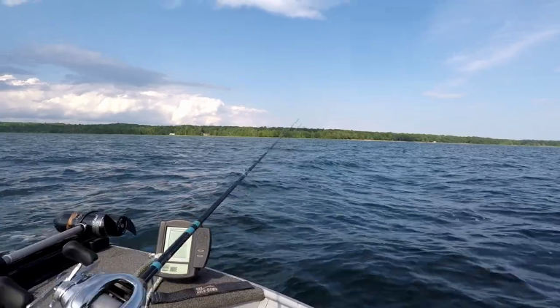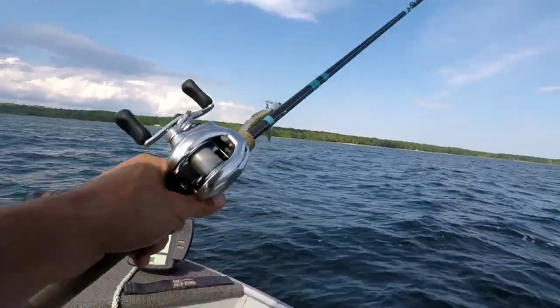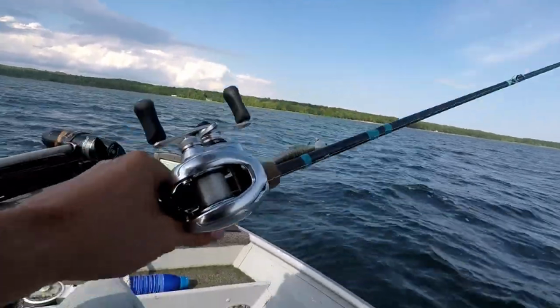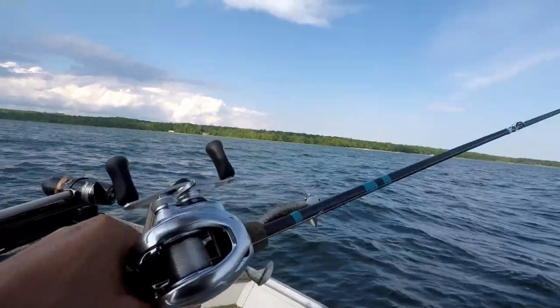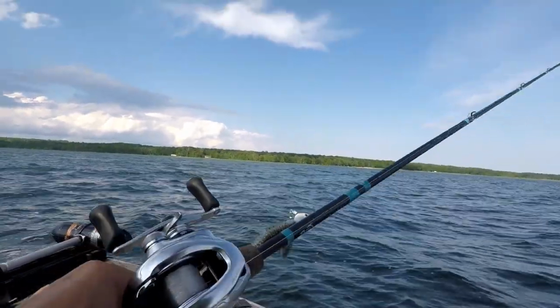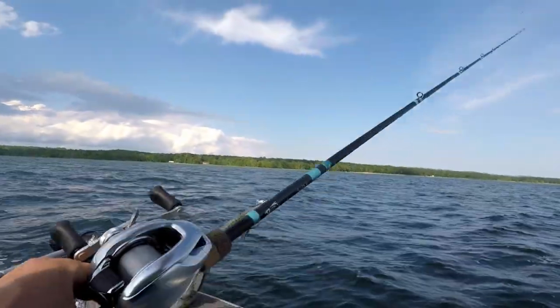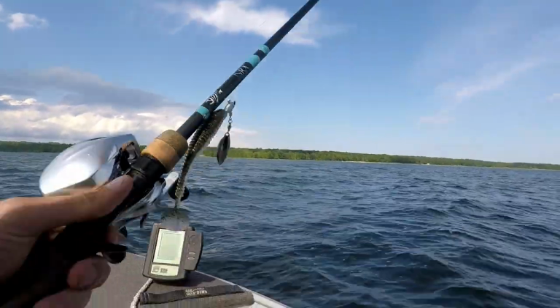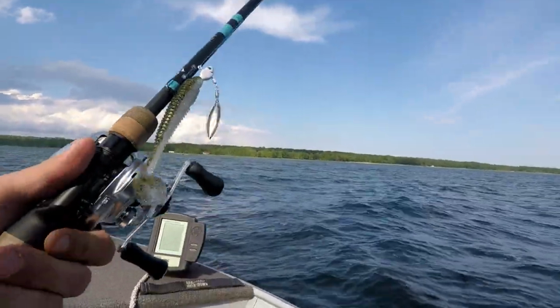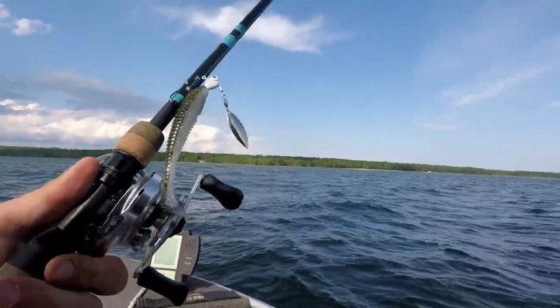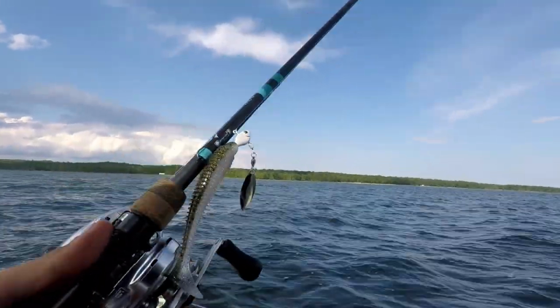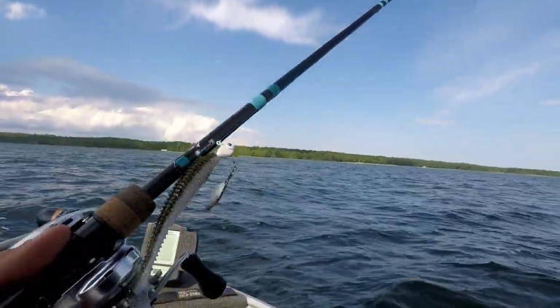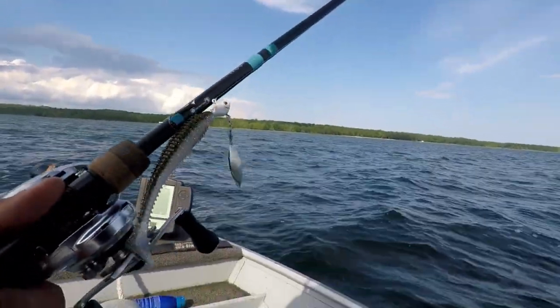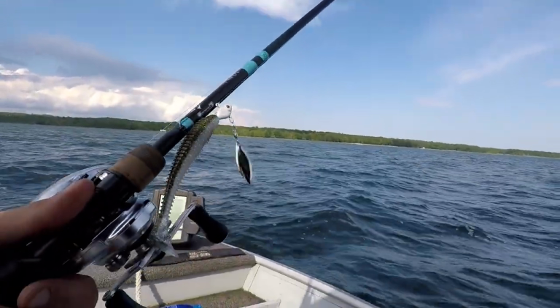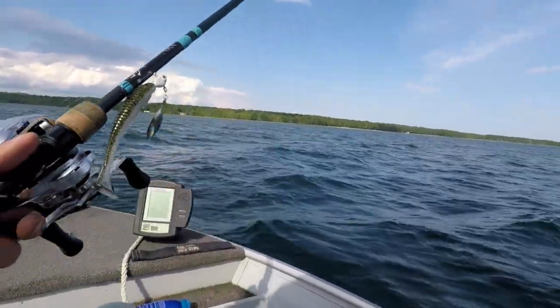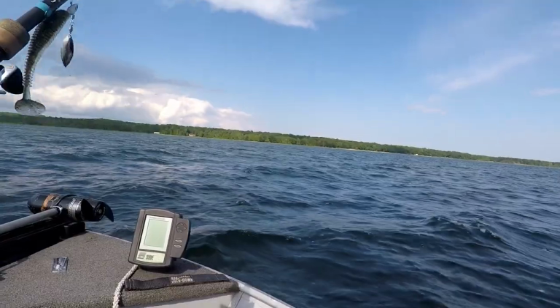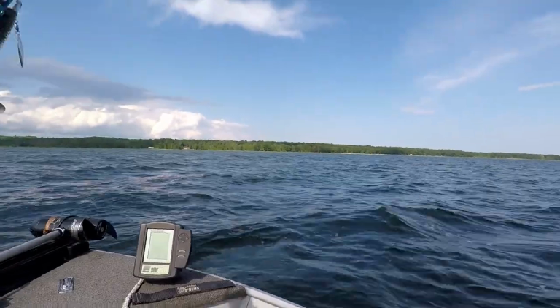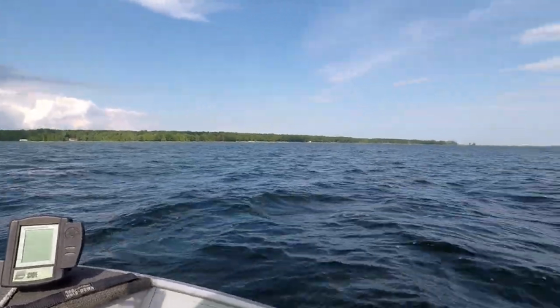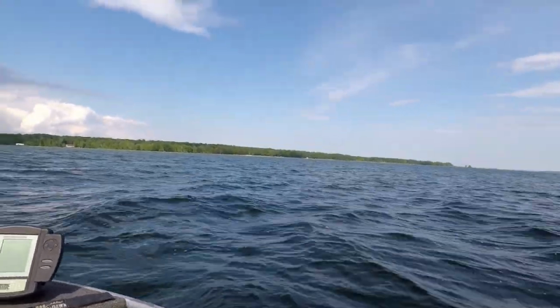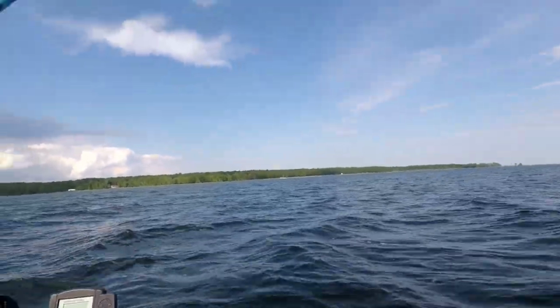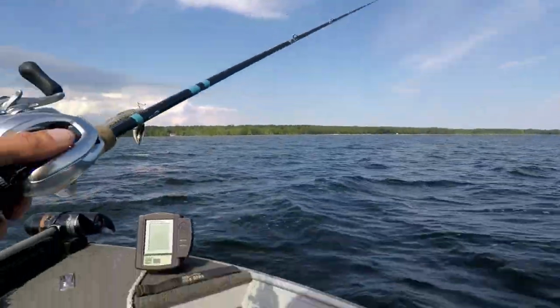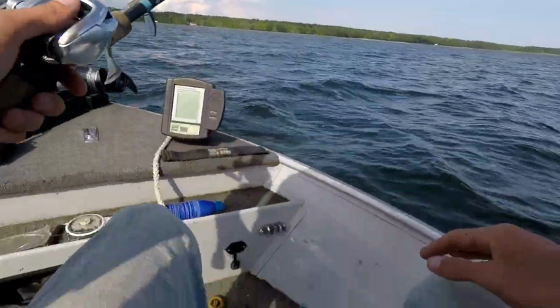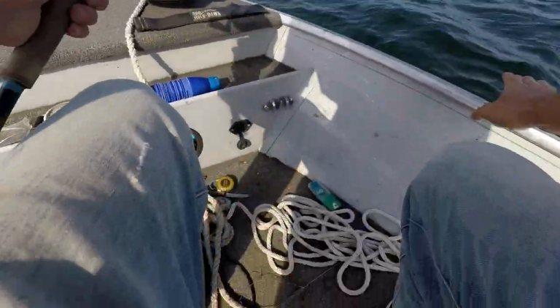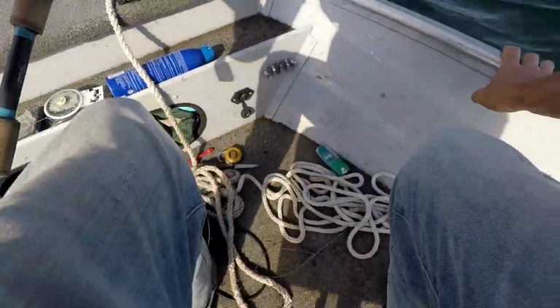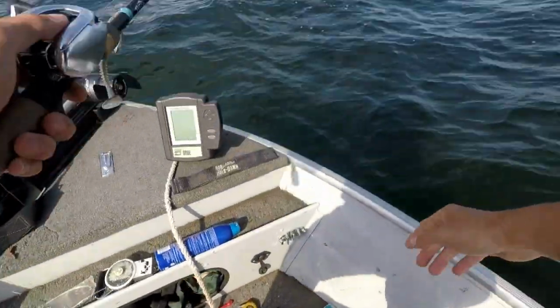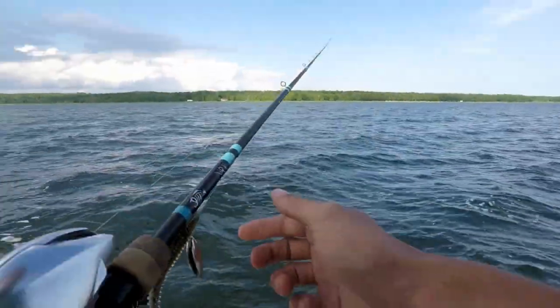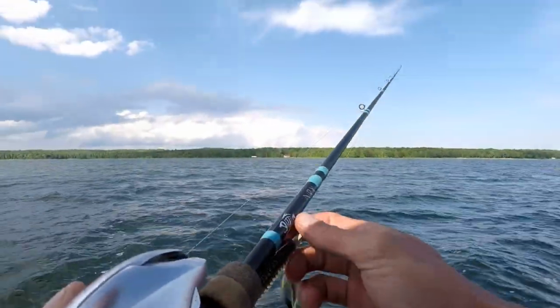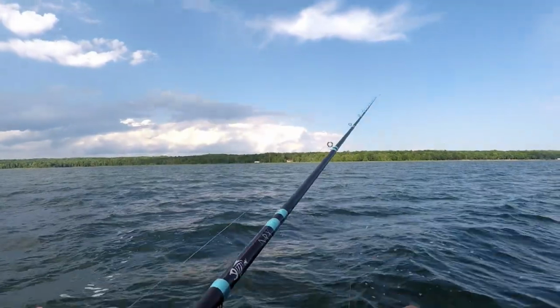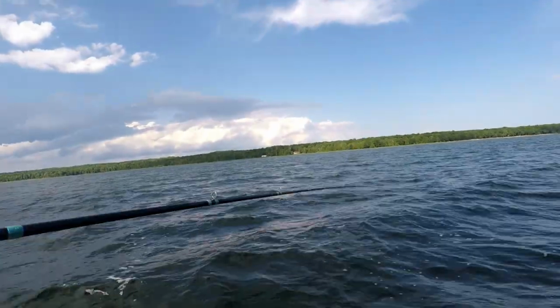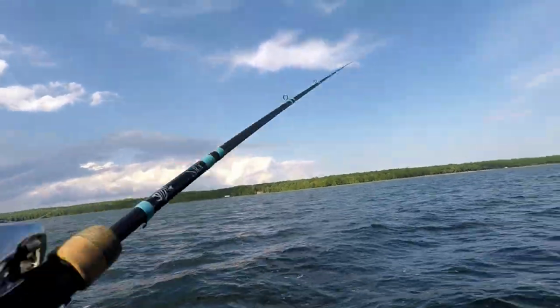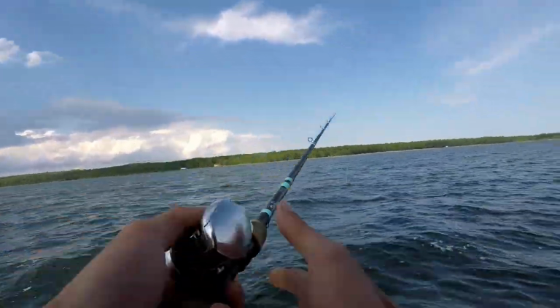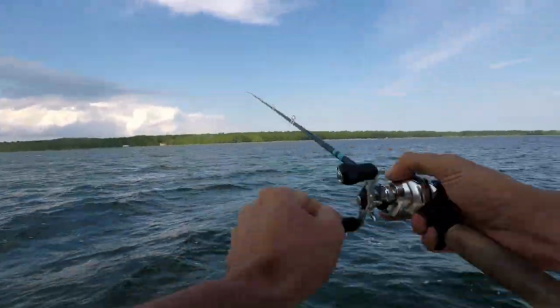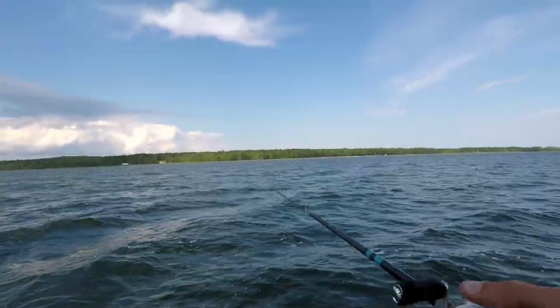All right you guys, I'm gonna start off with a Kytex swimbait and an underspin. And I think Uncle Dave is gonna be using live bait, or he might be using a spinnerbait. Not quite sure.